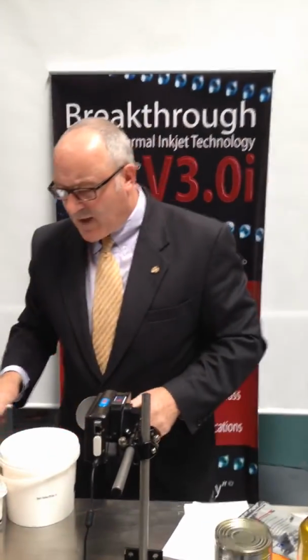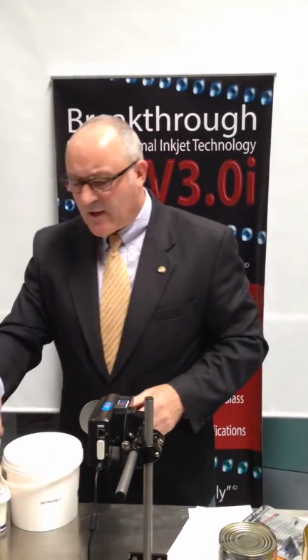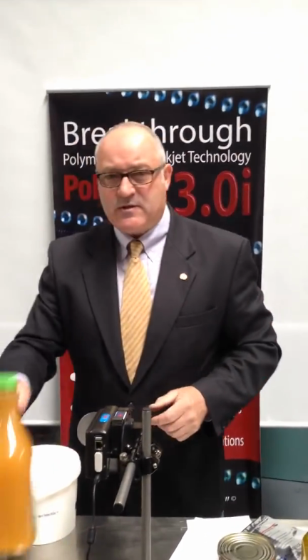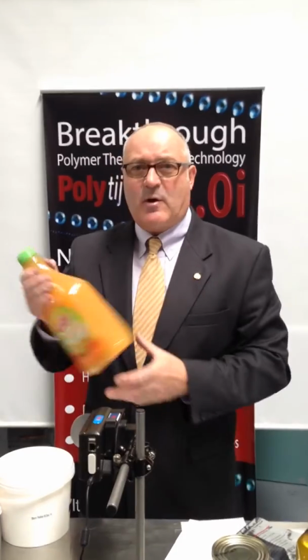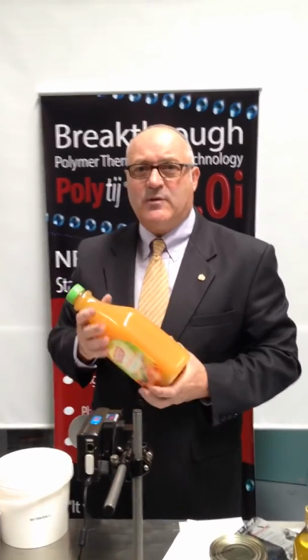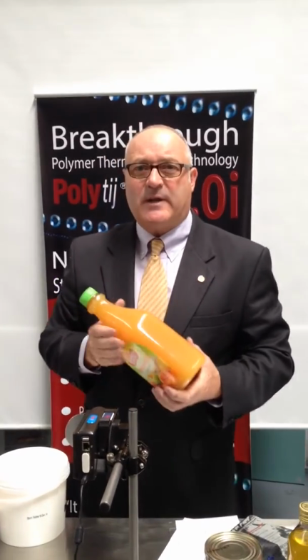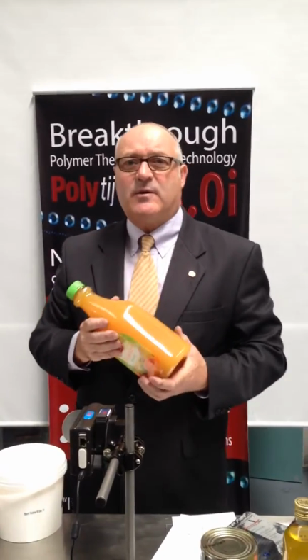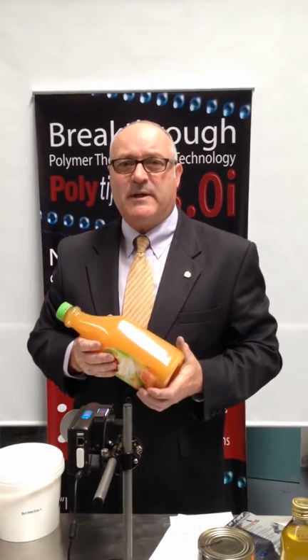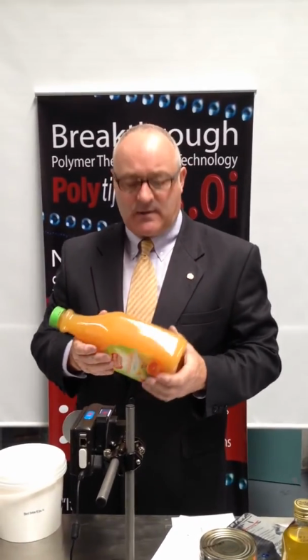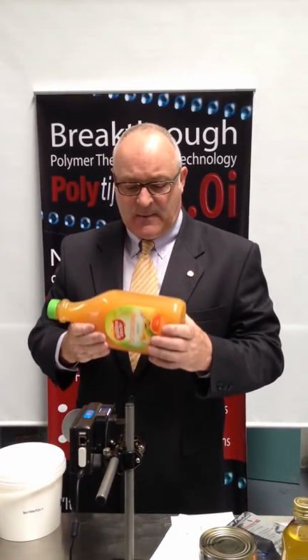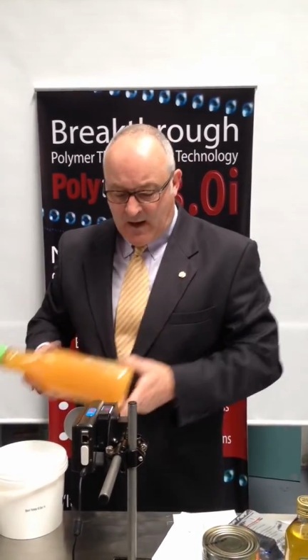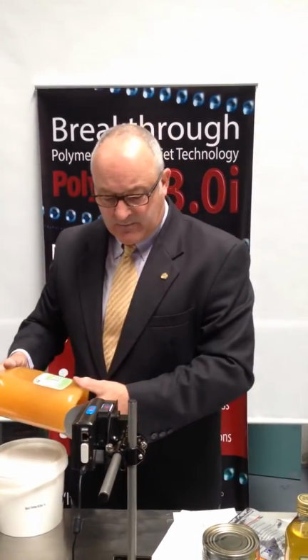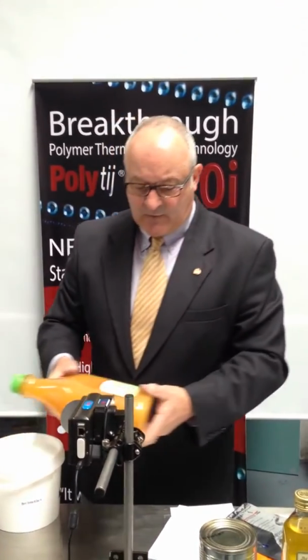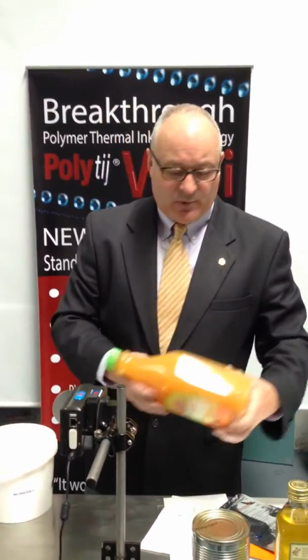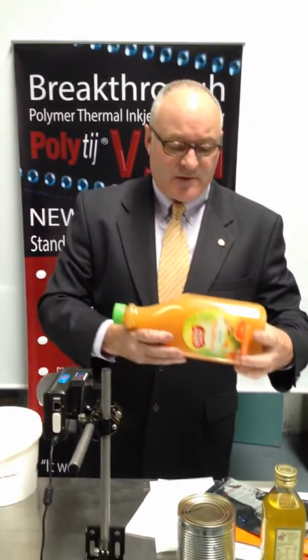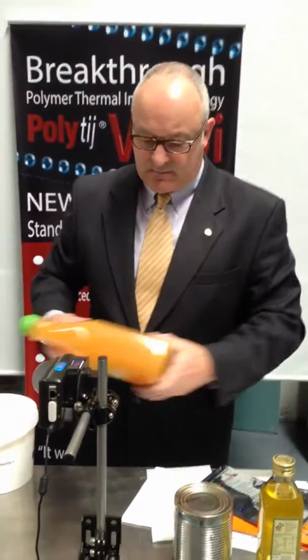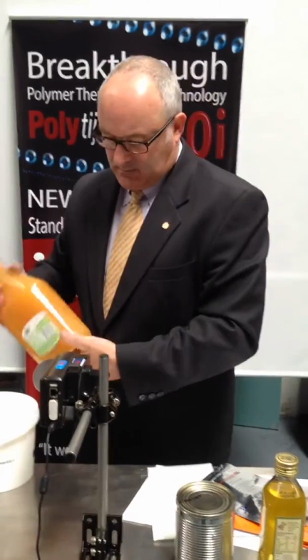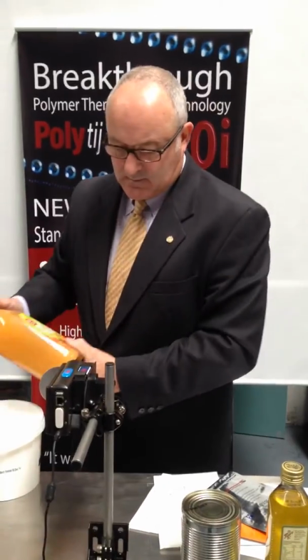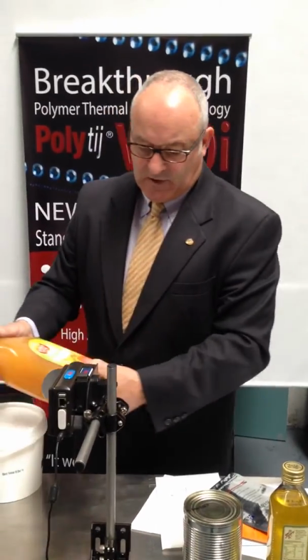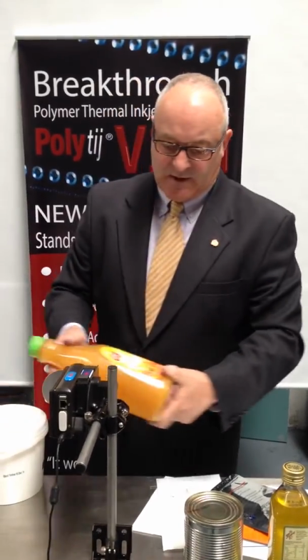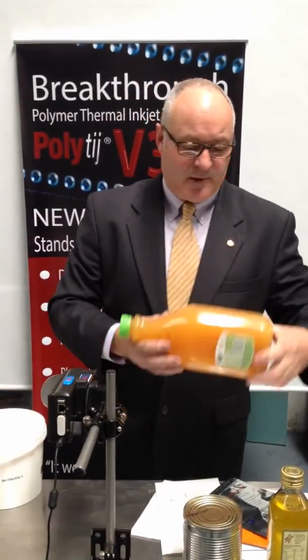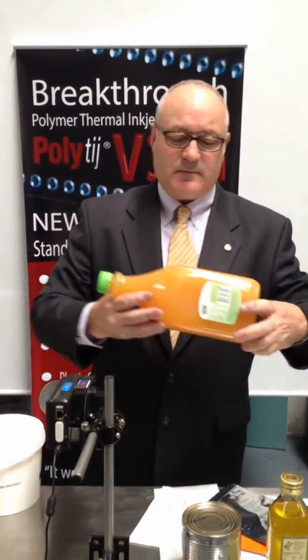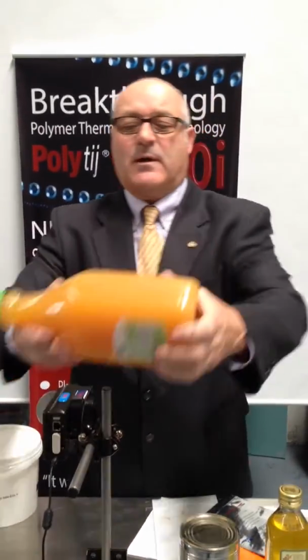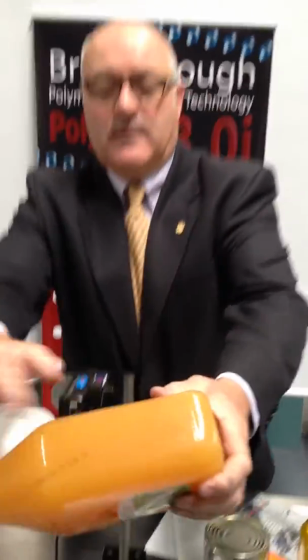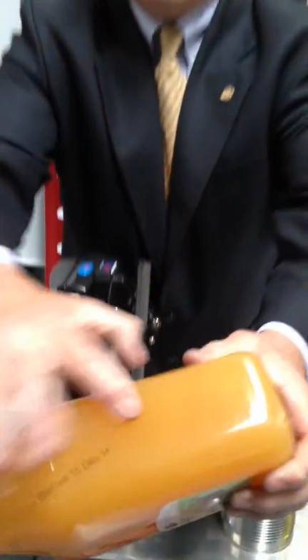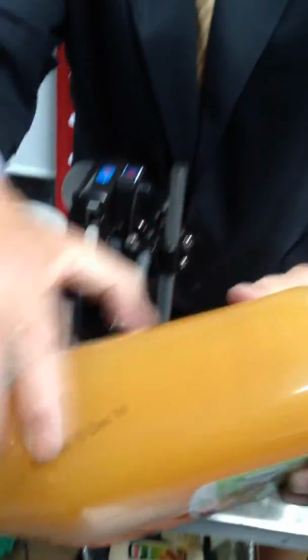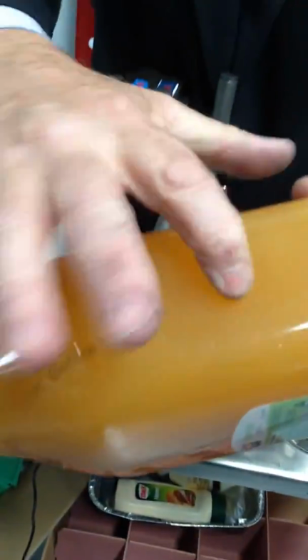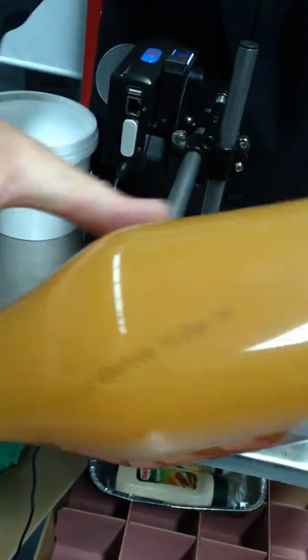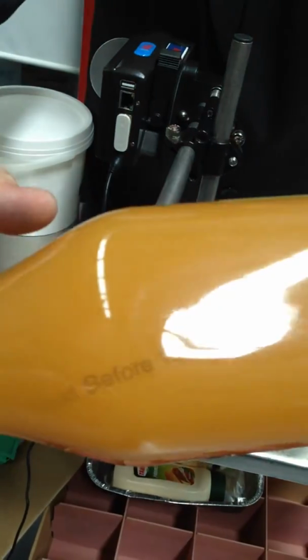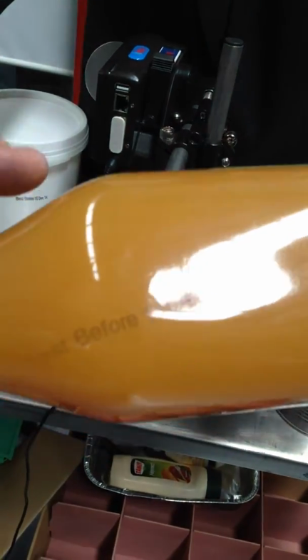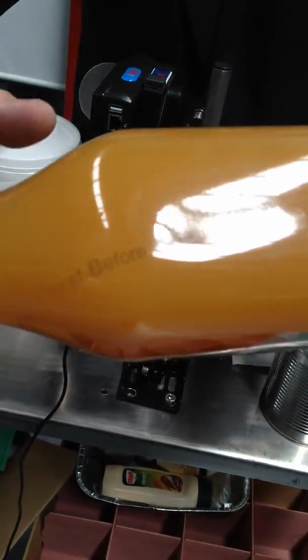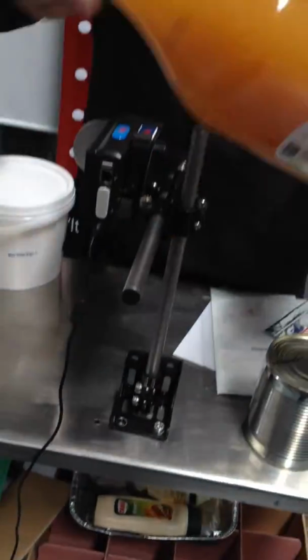Another one that's quite commonly used in the packaging industry is PET. If we print on this — here we go — you can see instant dry, instant adhesion onto the PET.